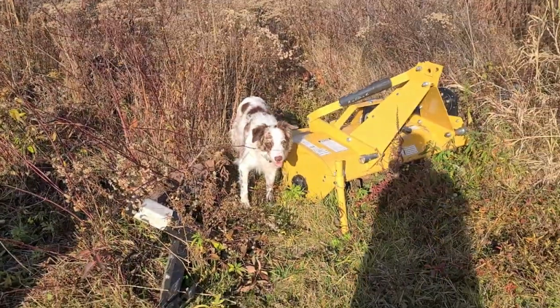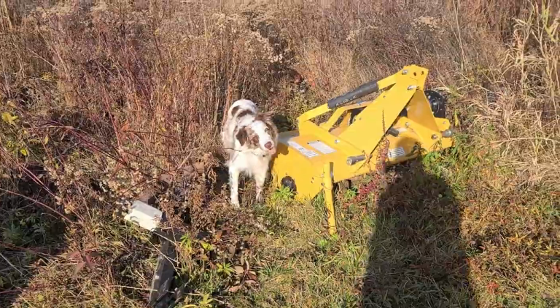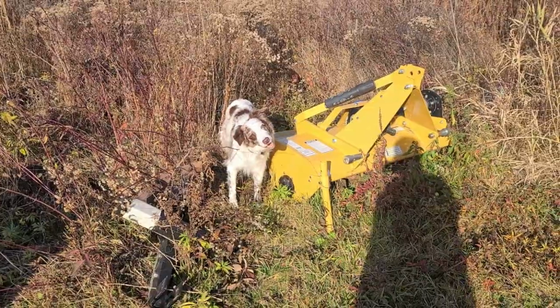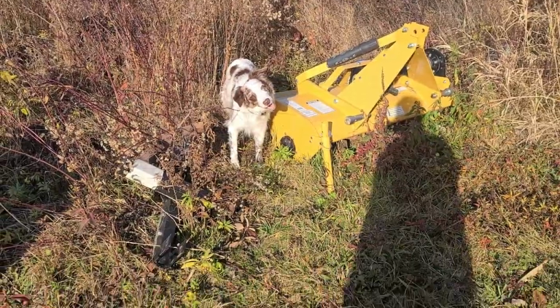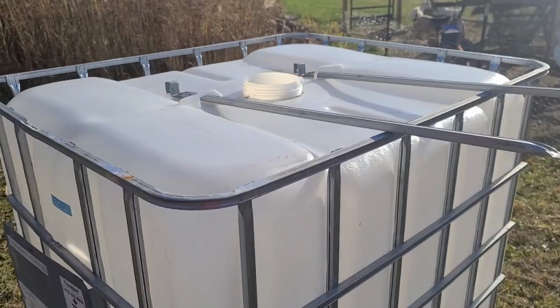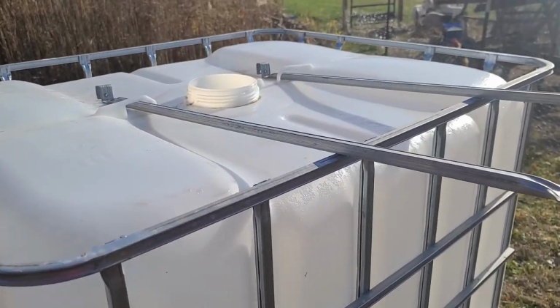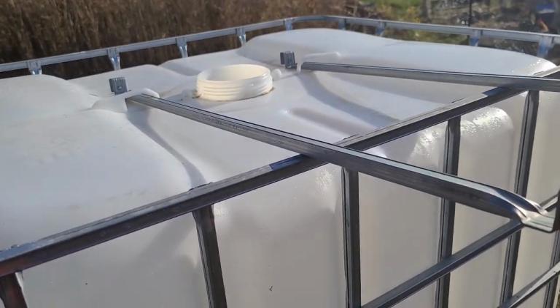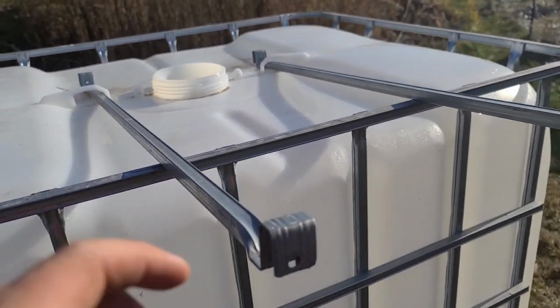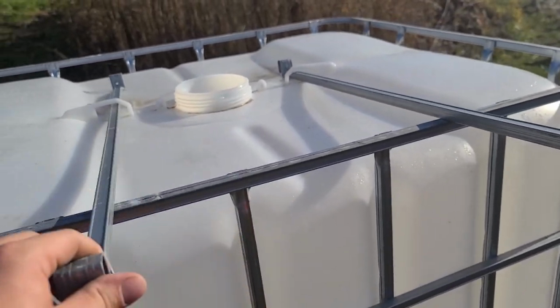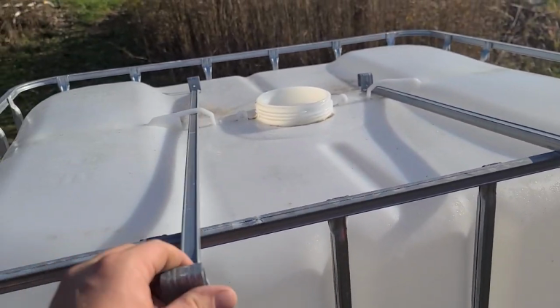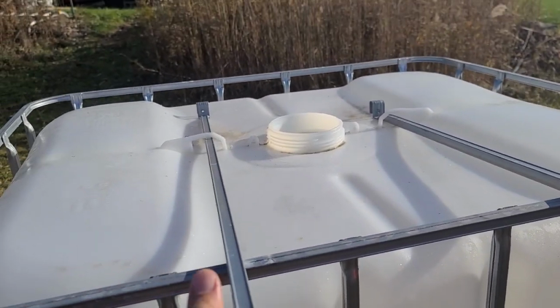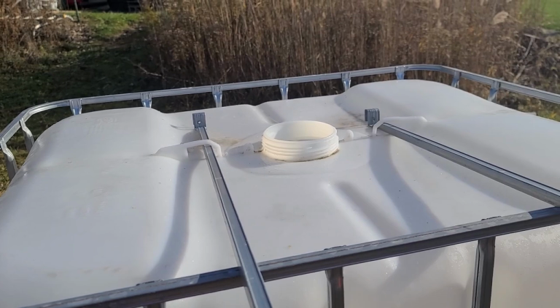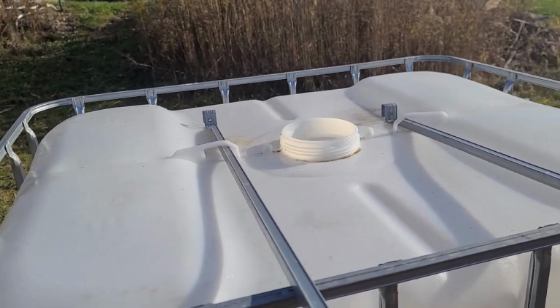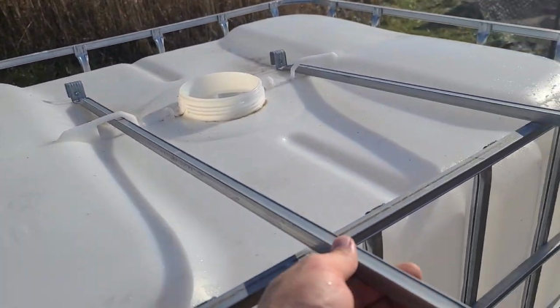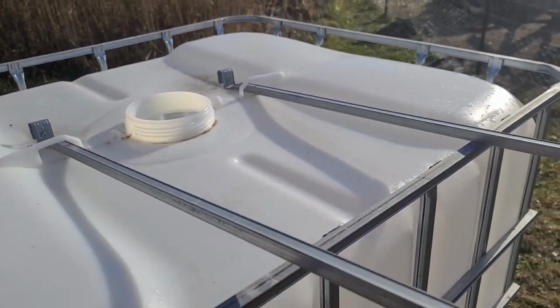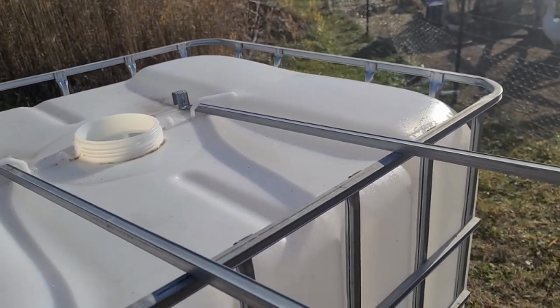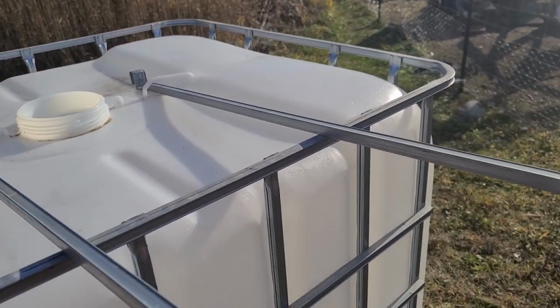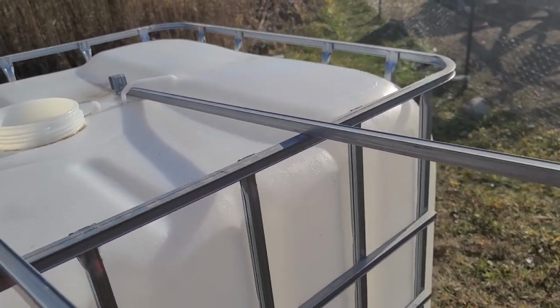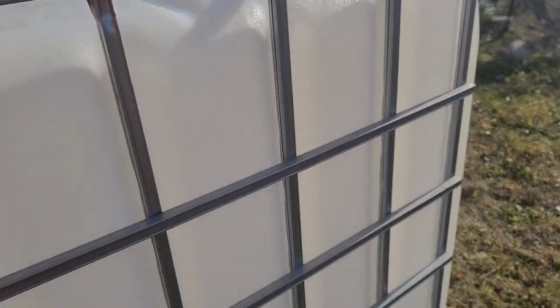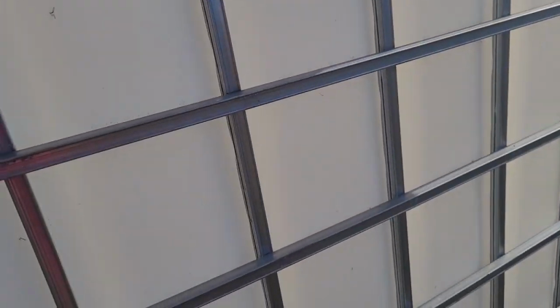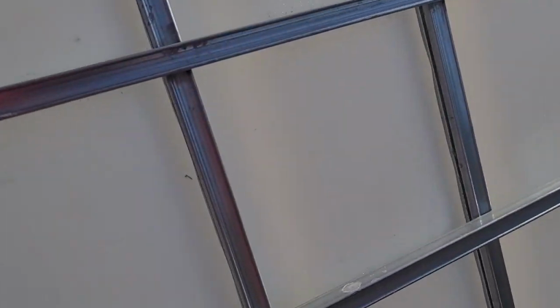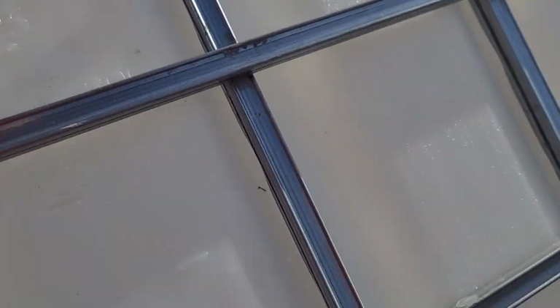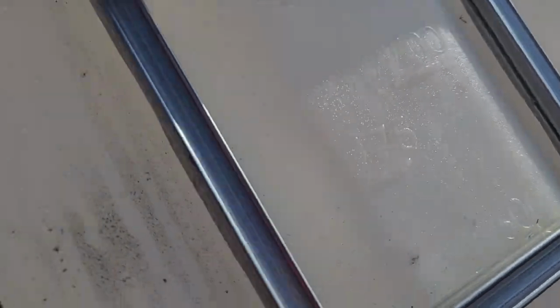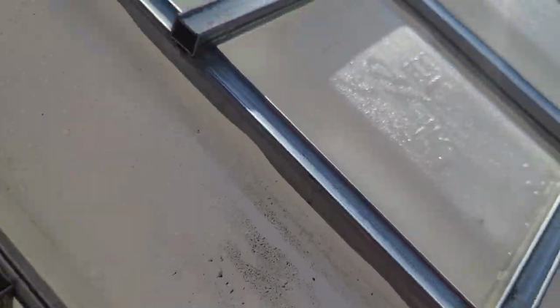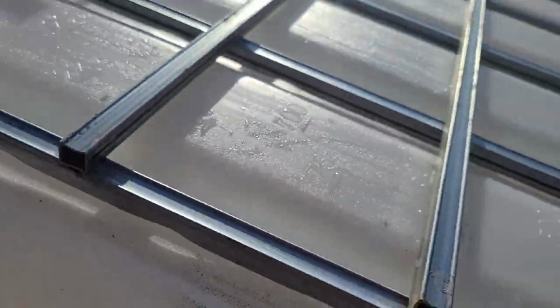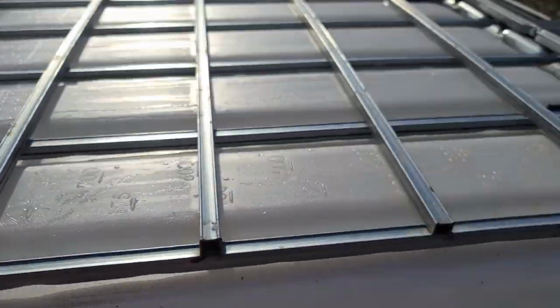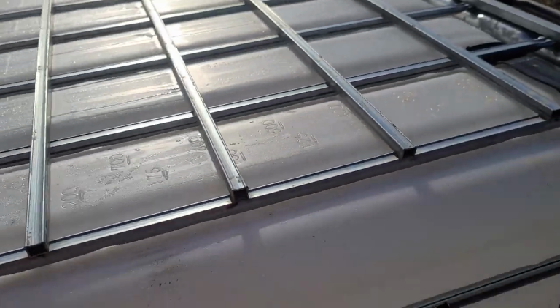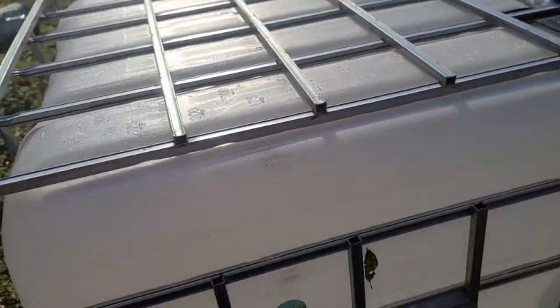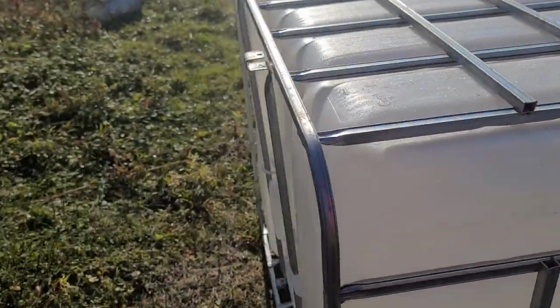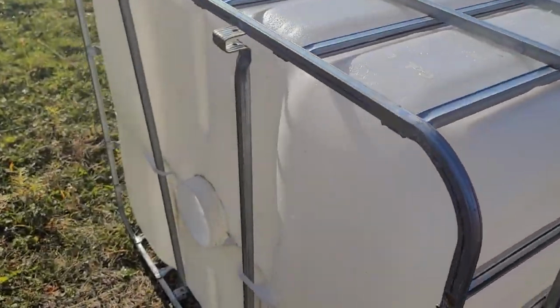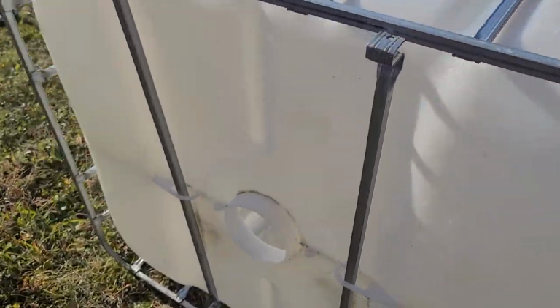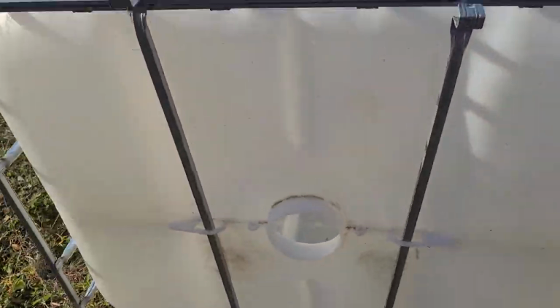Hercules is out here supervising. I took the bolts out of the side that hold these bars in place. You just kind of pop them up on each side like this, slide them forward, then you can tip the whole entire tote over. They don't weigh all that much, so it's not terribly difficult to do.